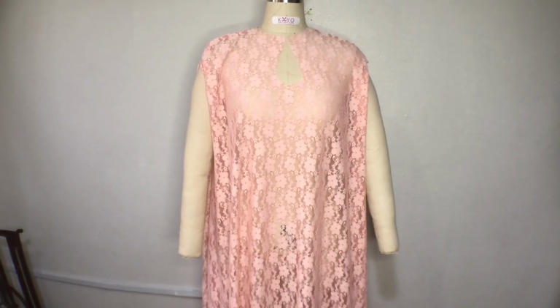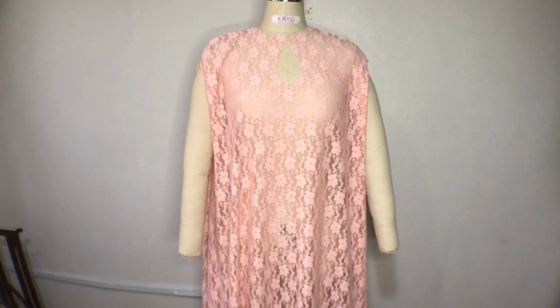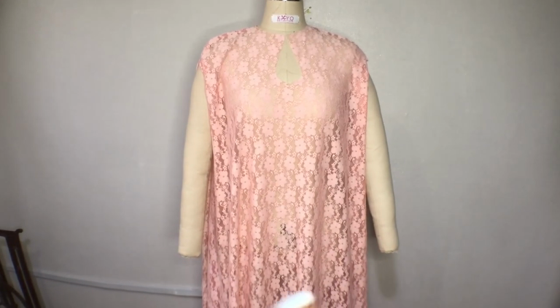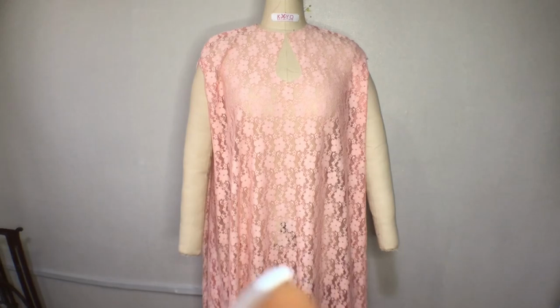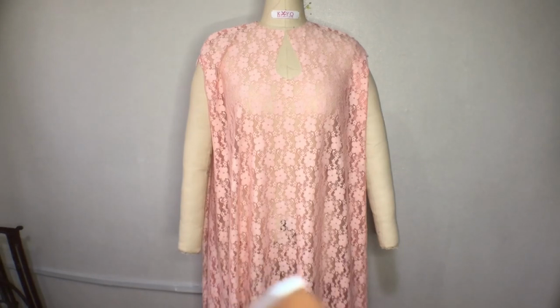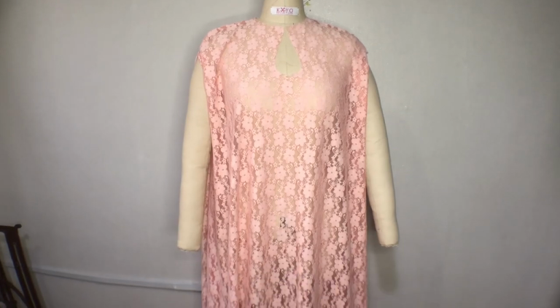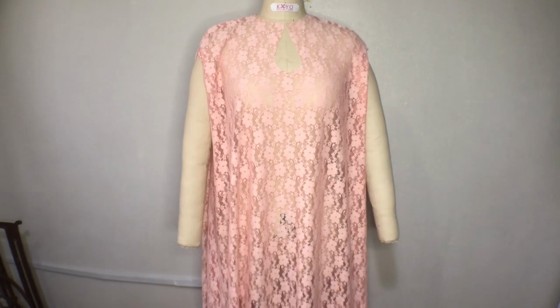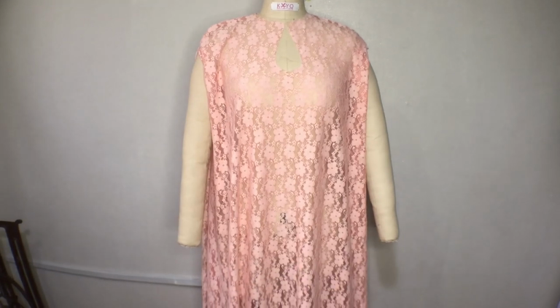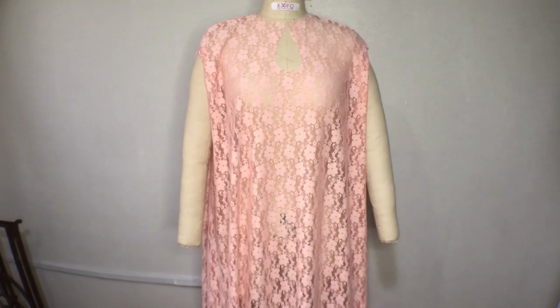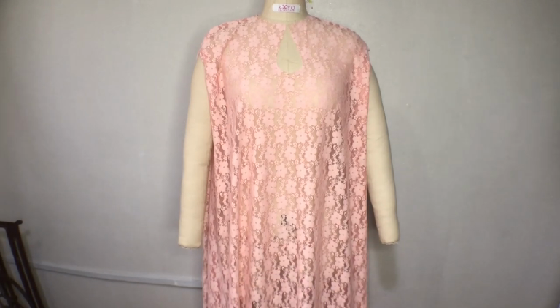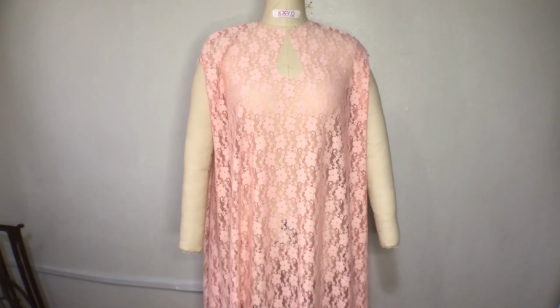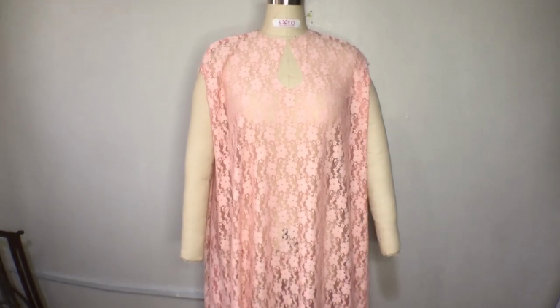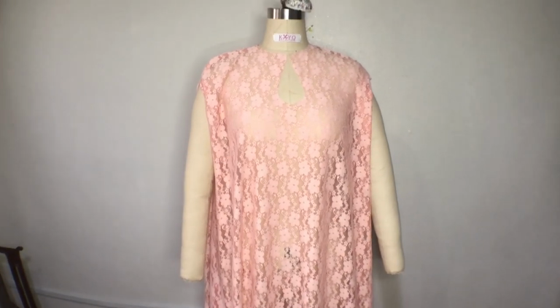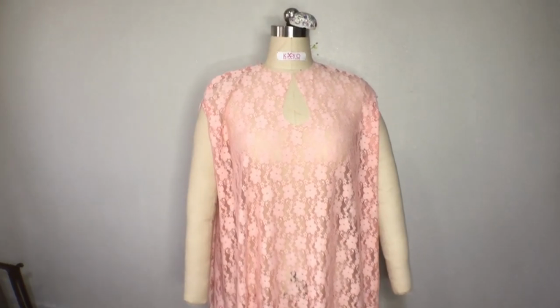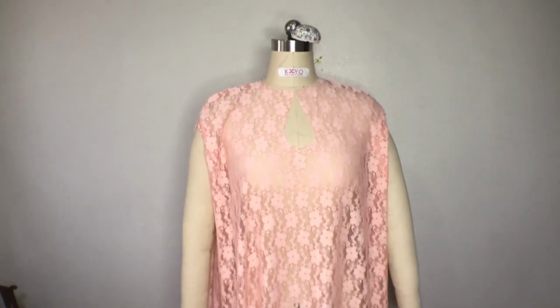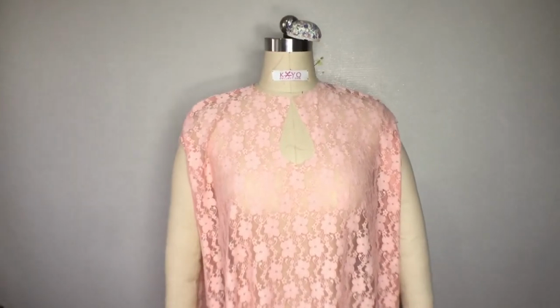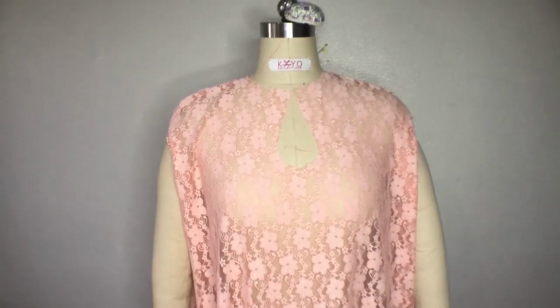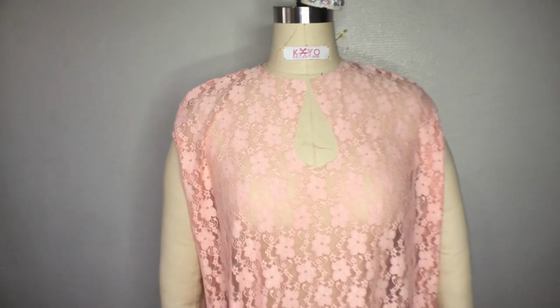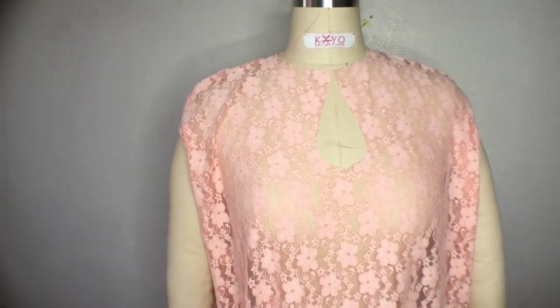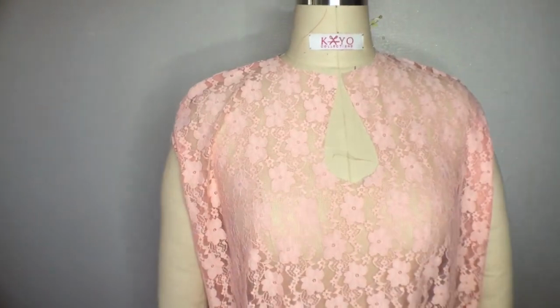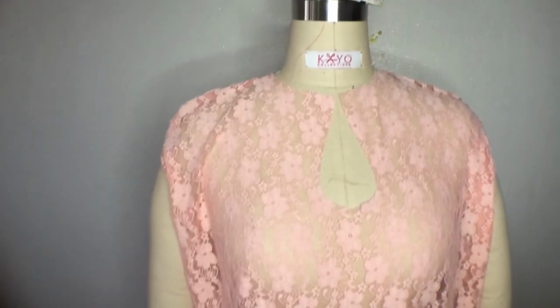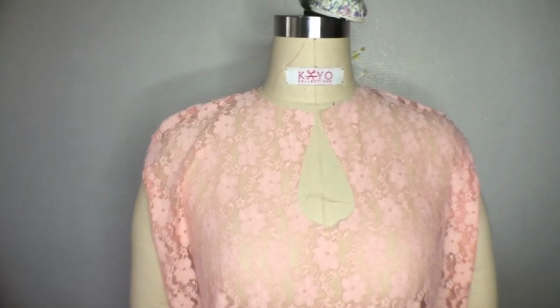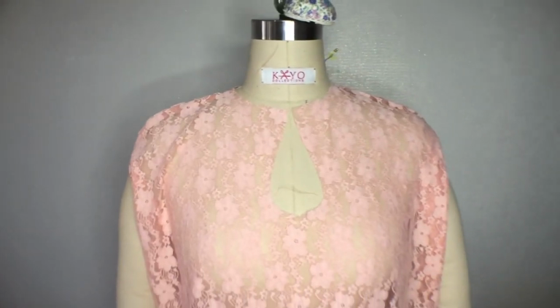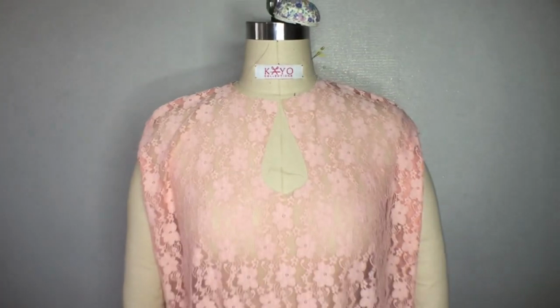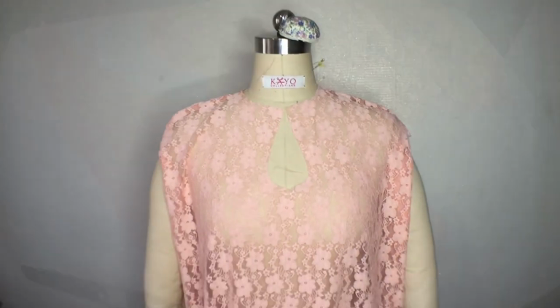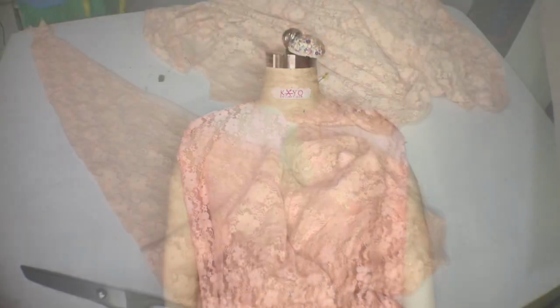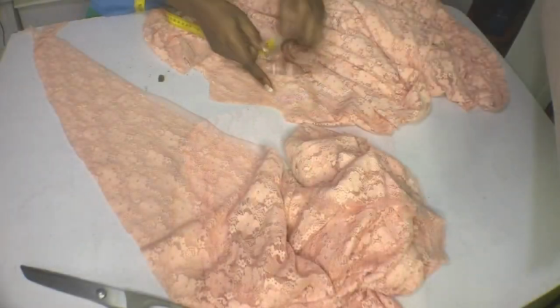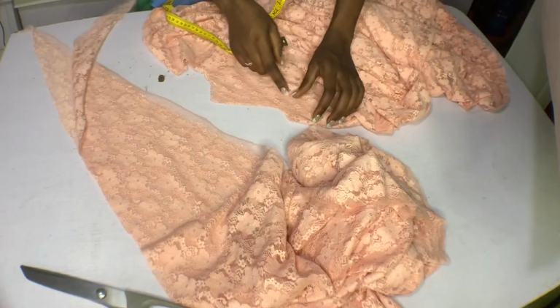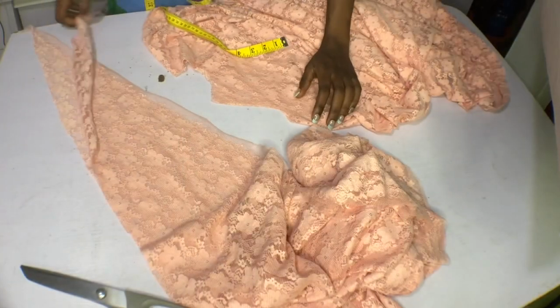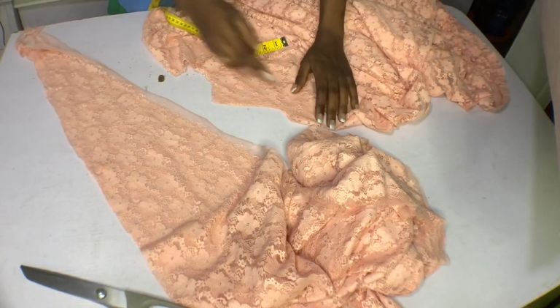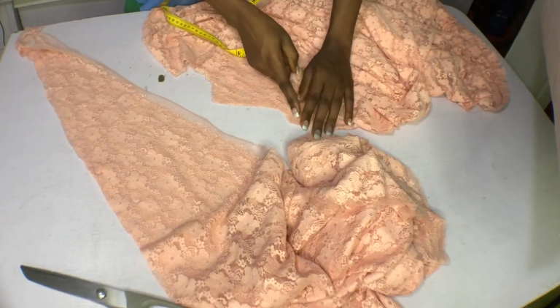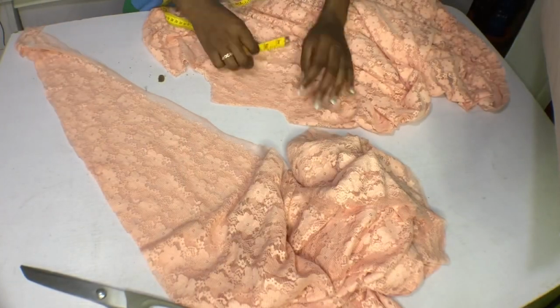As you can see it is looking very flowing, even though we did not cut it as a full flared dress. This is how the neck looks — the finishing of my neck.